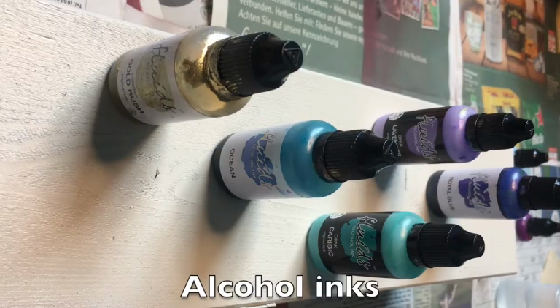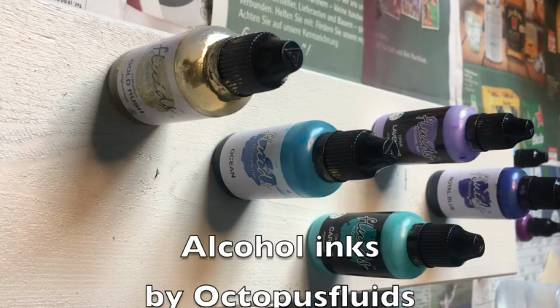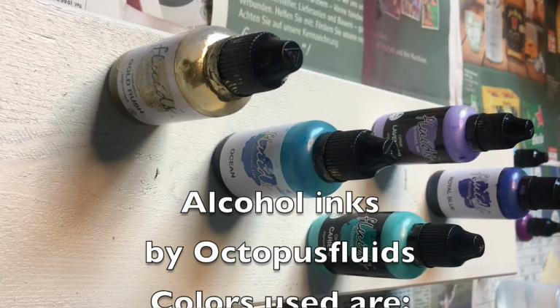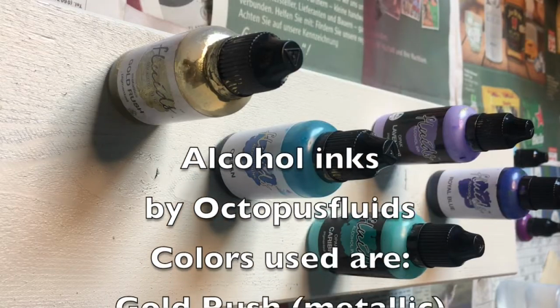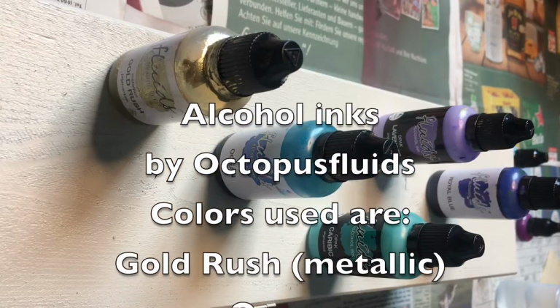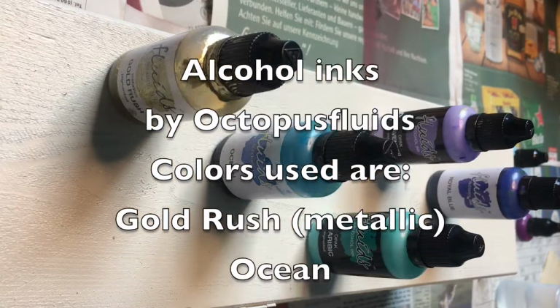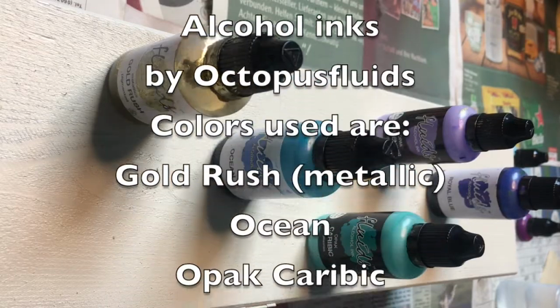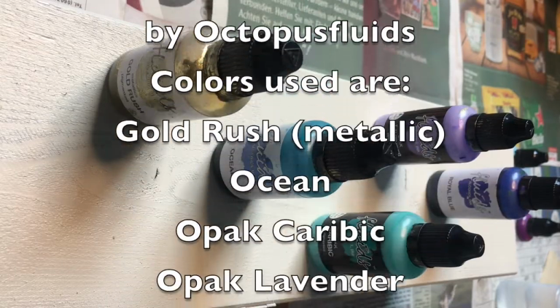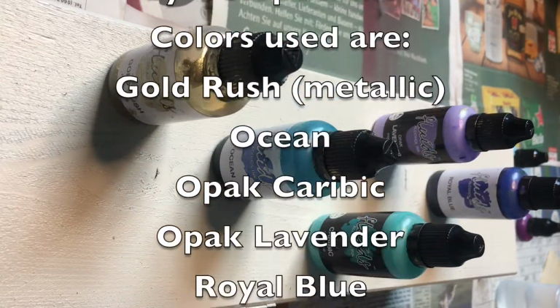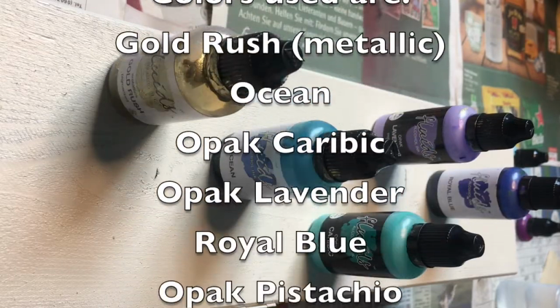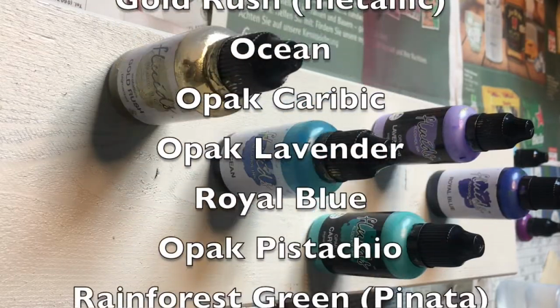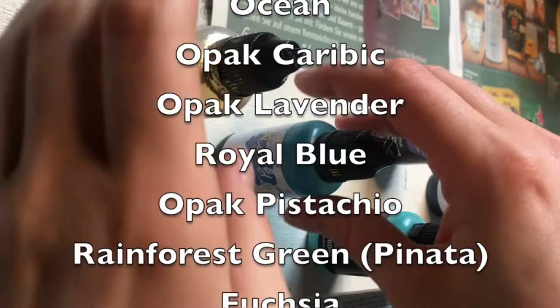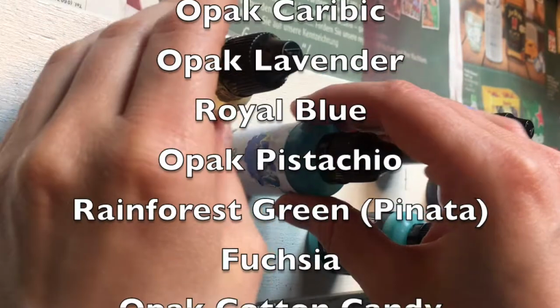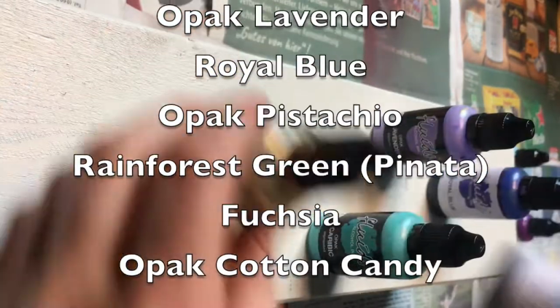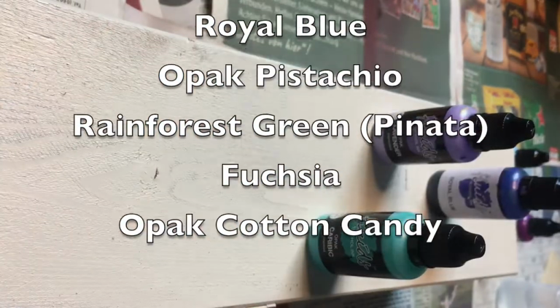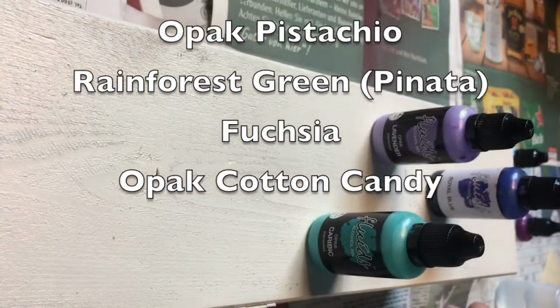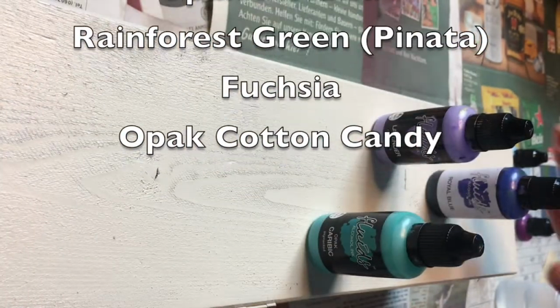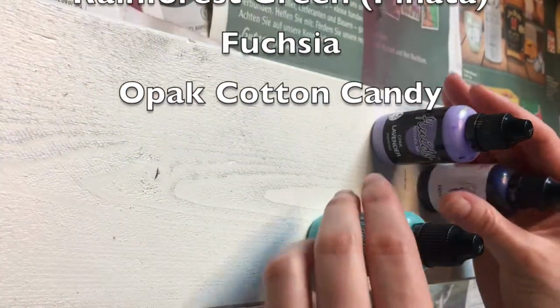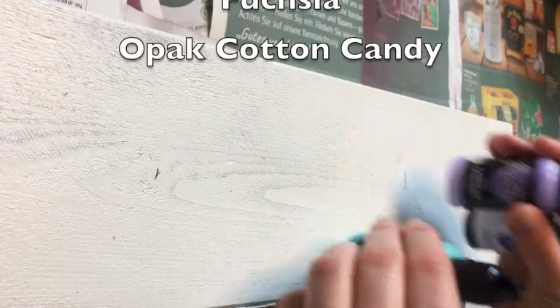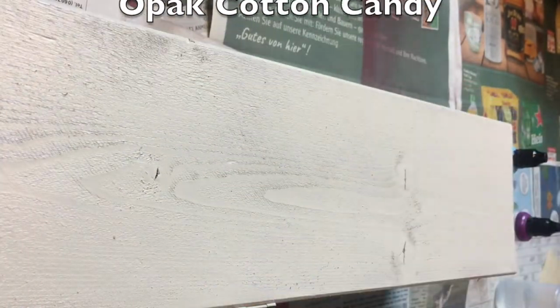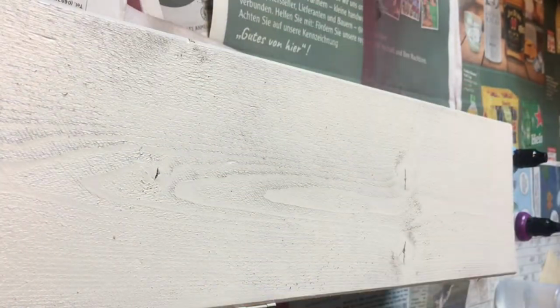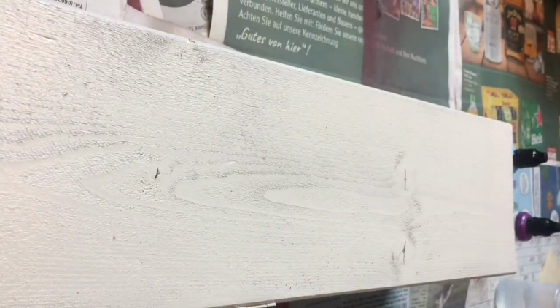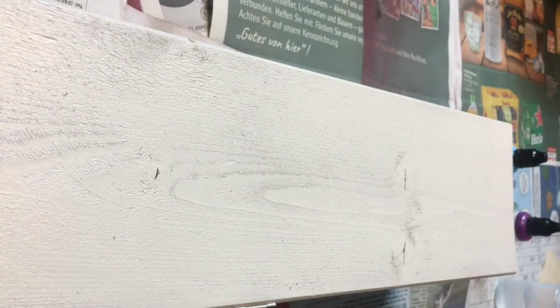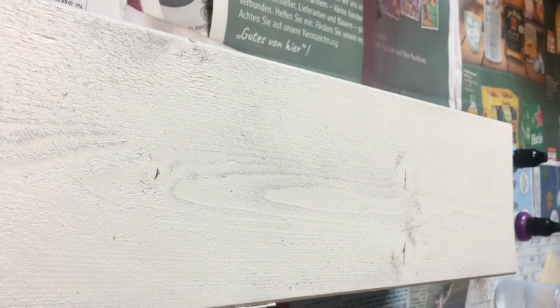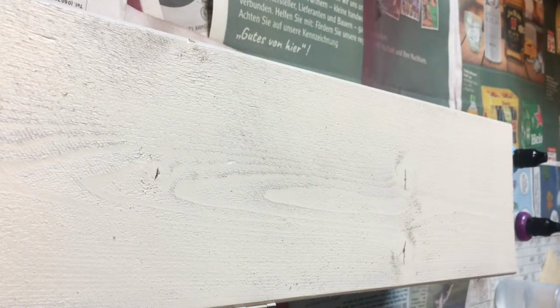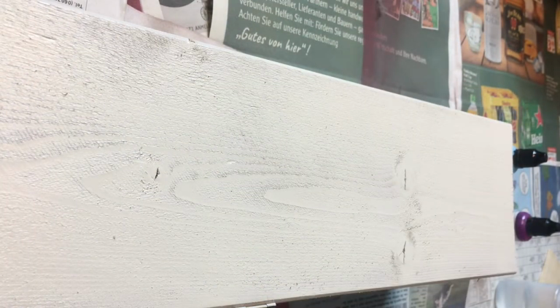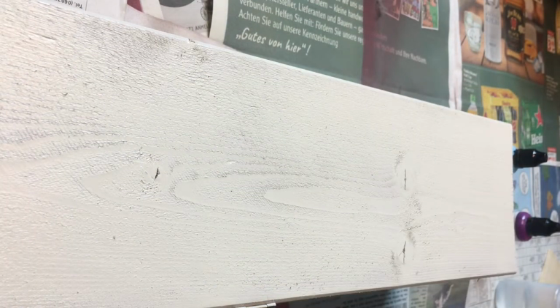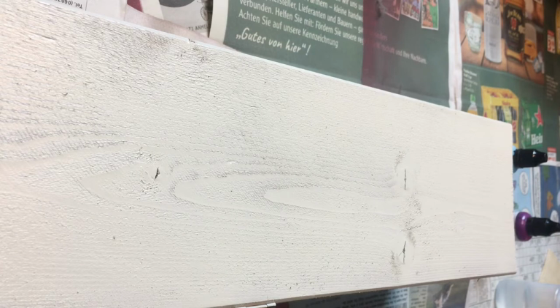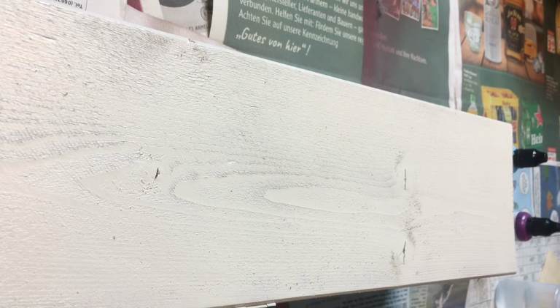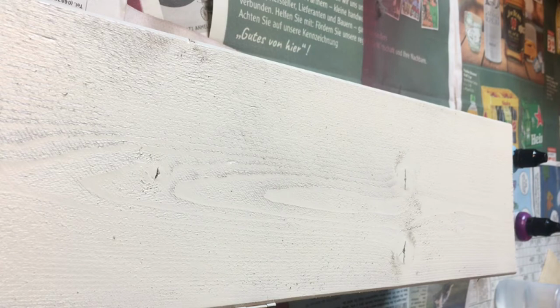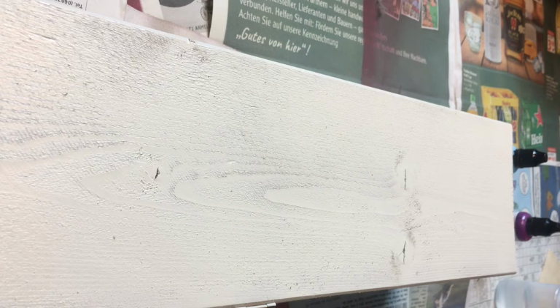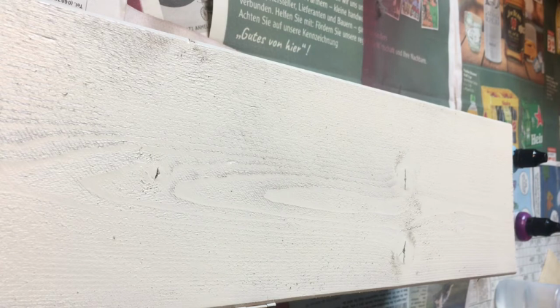For the alcohol ink coloring, I used the inks from Octopus Fluids, but any kind of alcohol ink would work here. I put the list of the colors and materials I used in the description box as well.